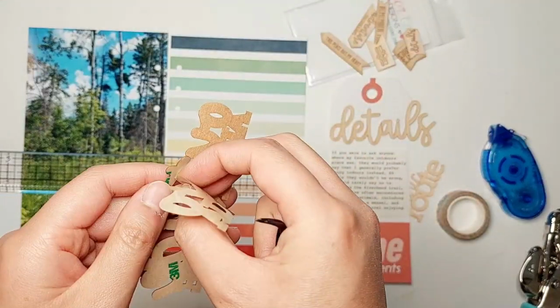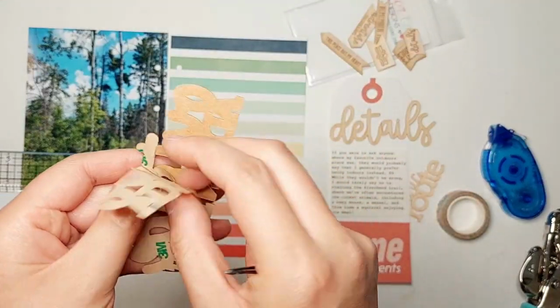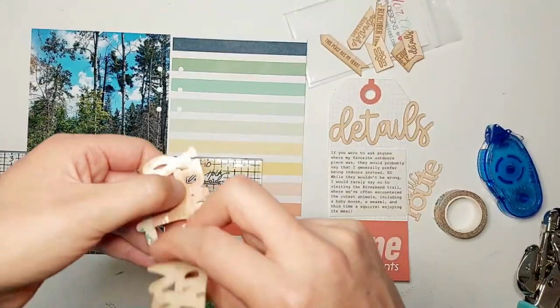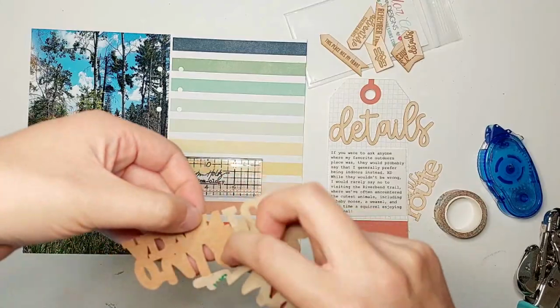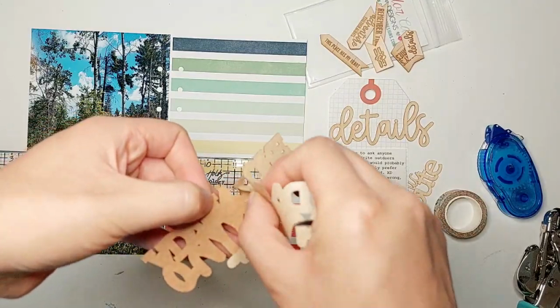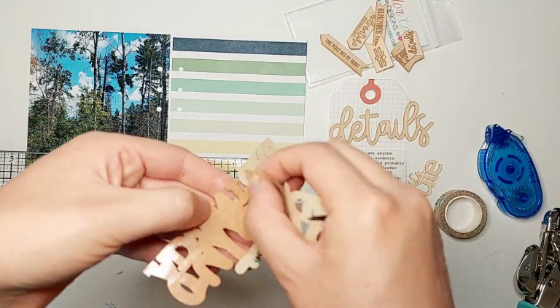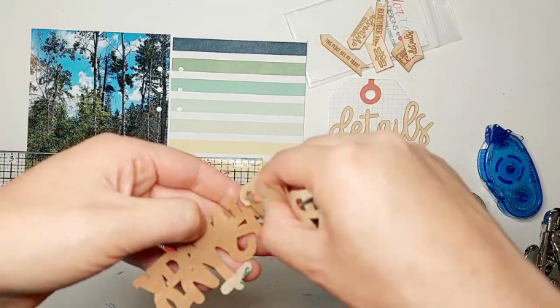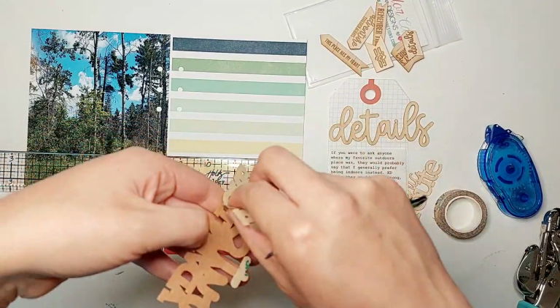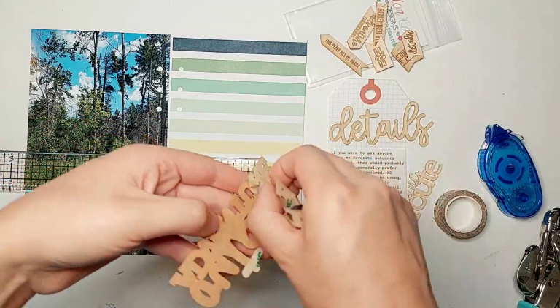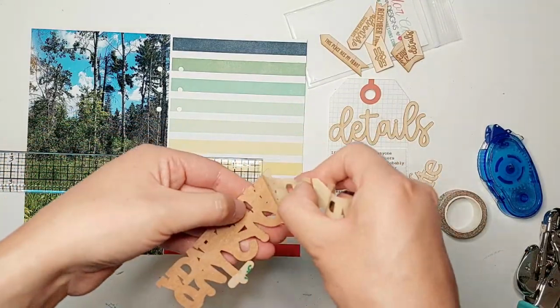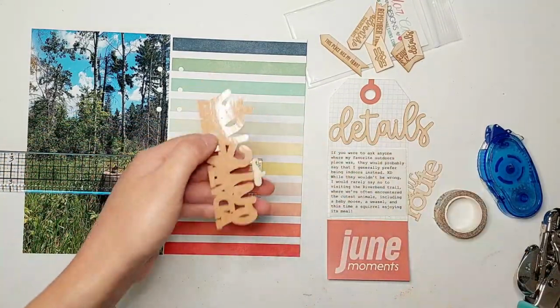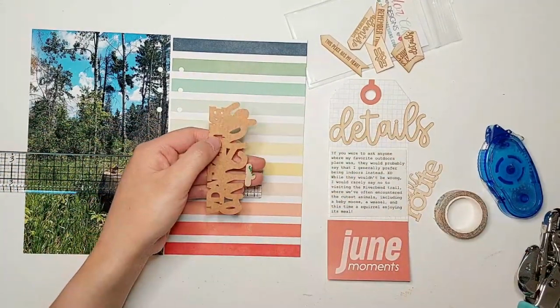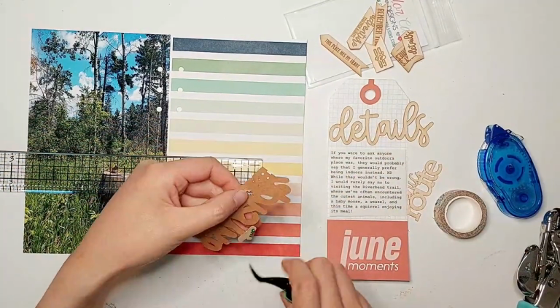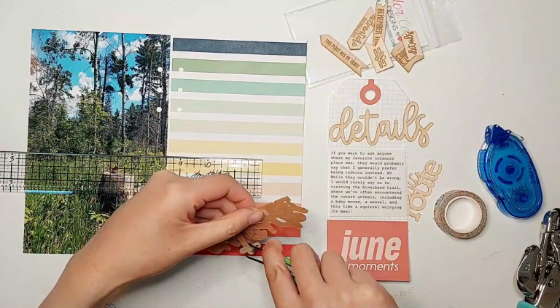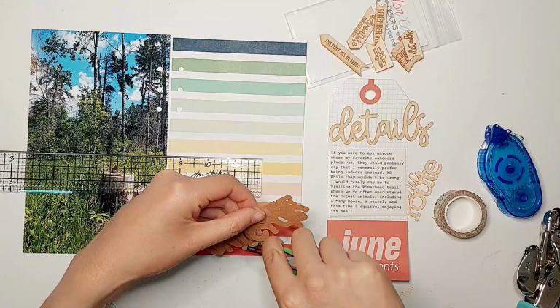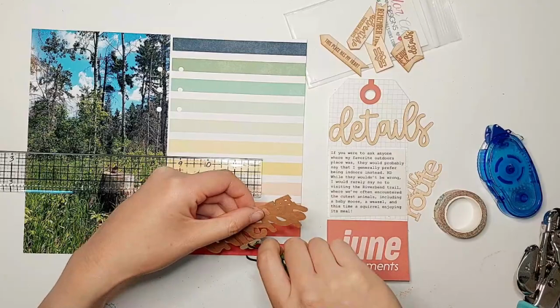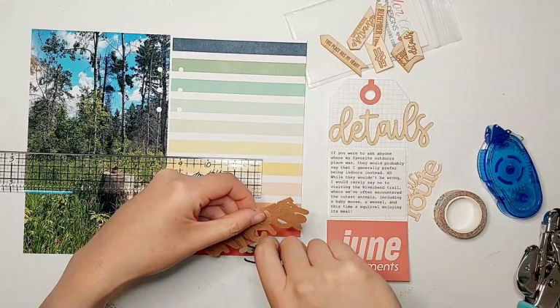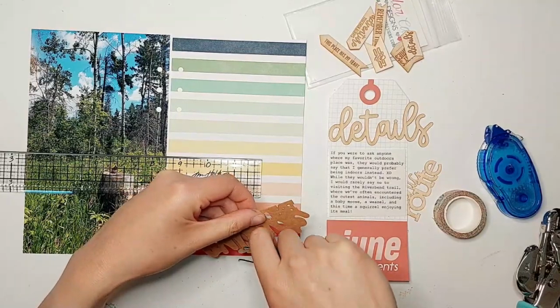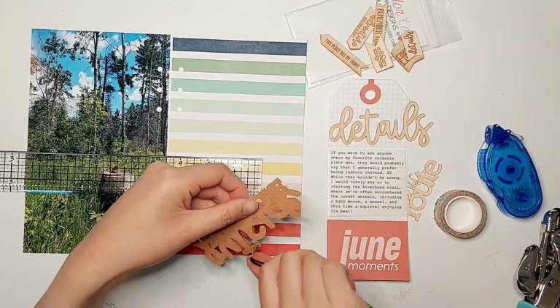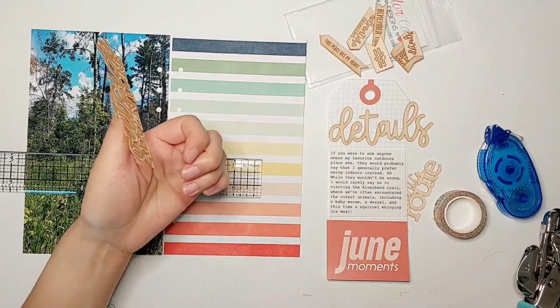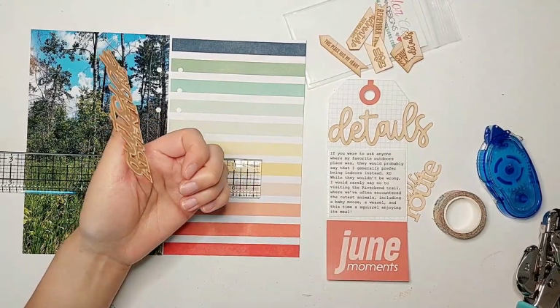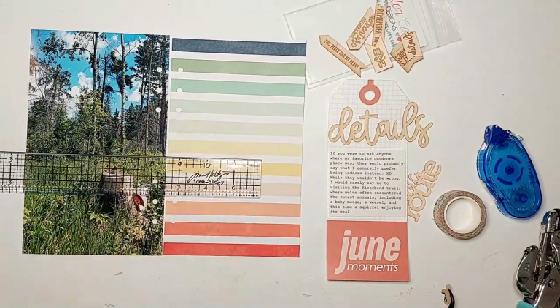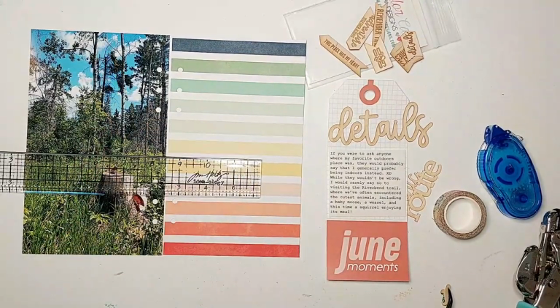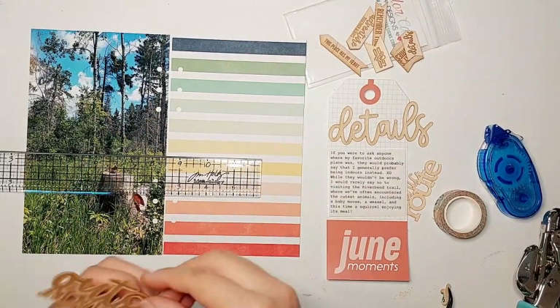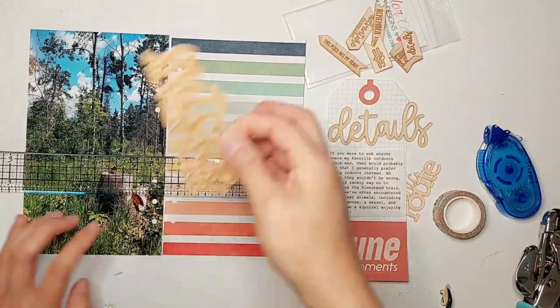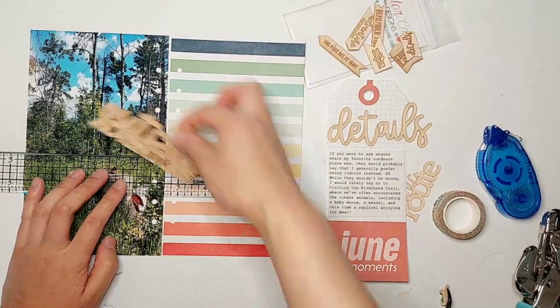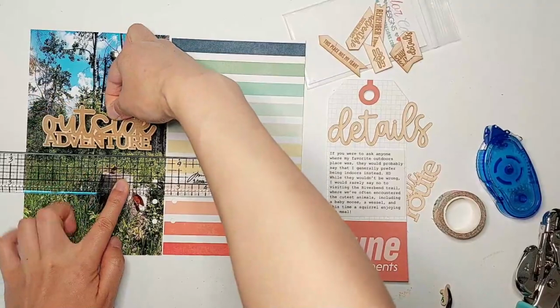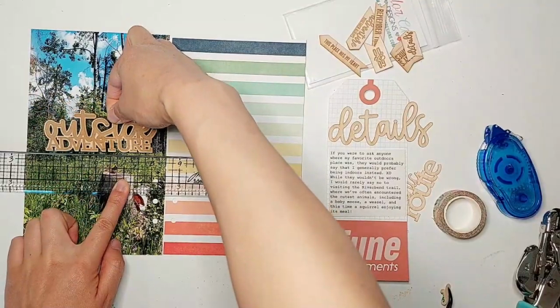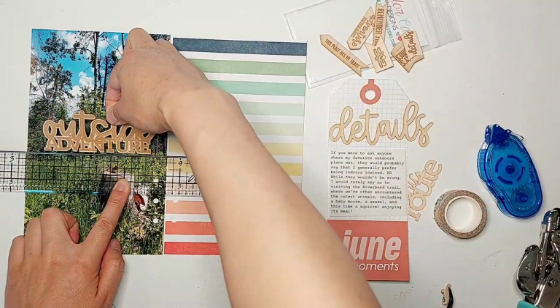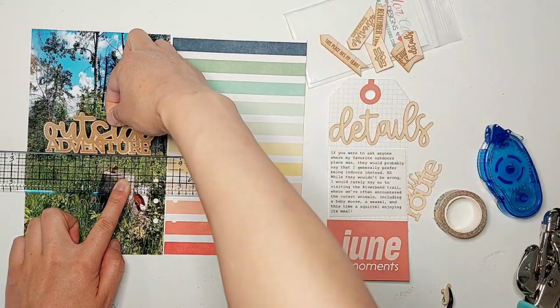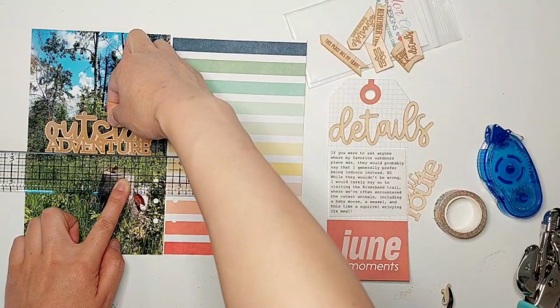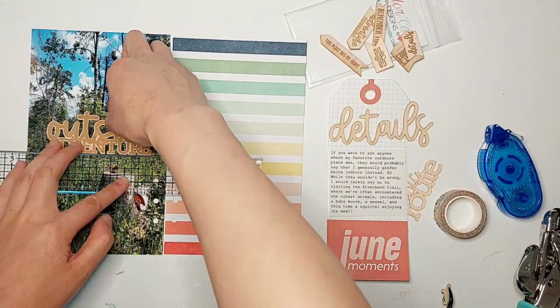I love how thin these wood veneer pieces are as well. My Lifecrafted albums are usually pretty chunky because of all the interactive pages that I put in them, so it's nice being able to add these wood embellishments without adding too much bulk.